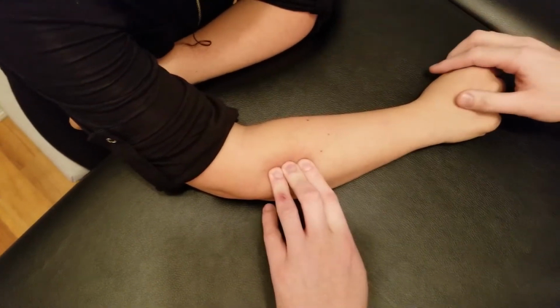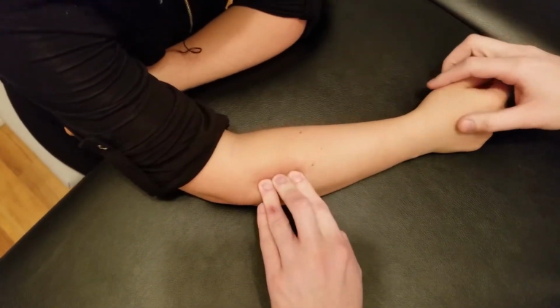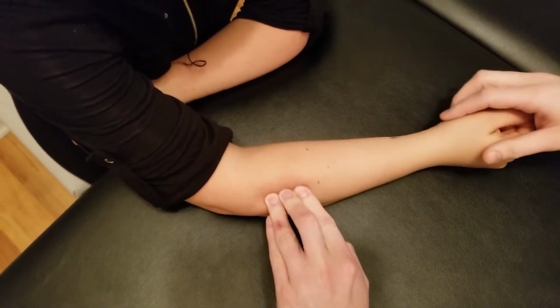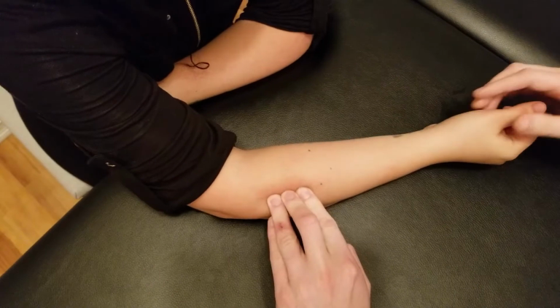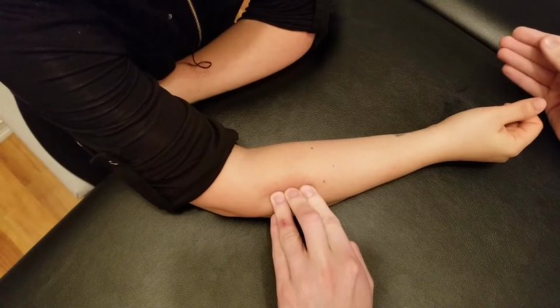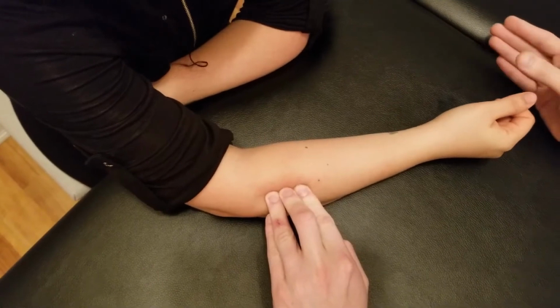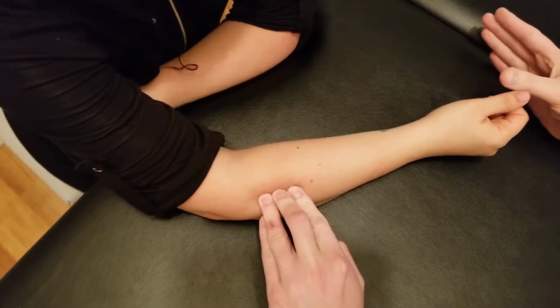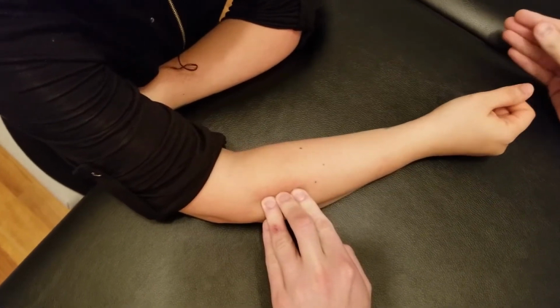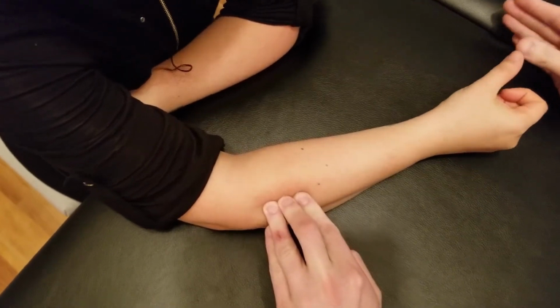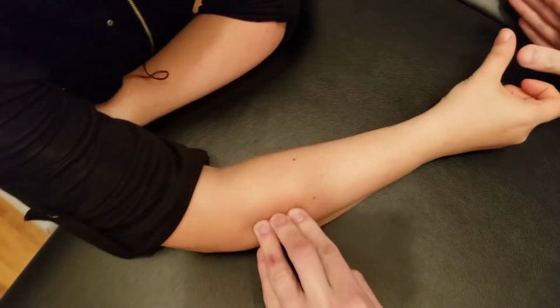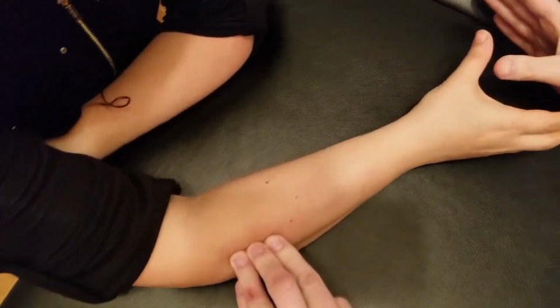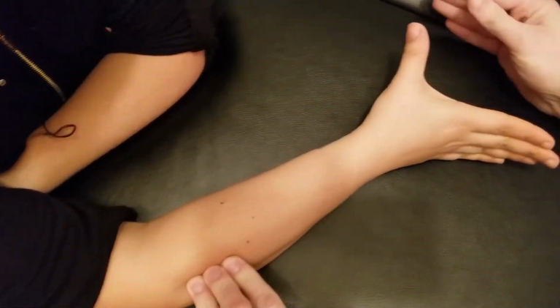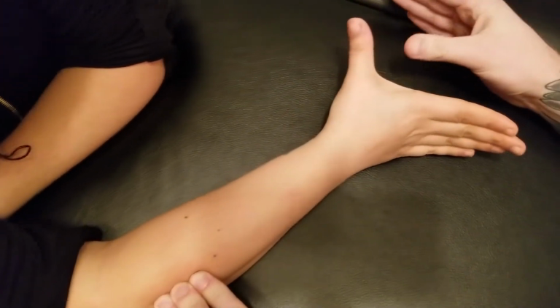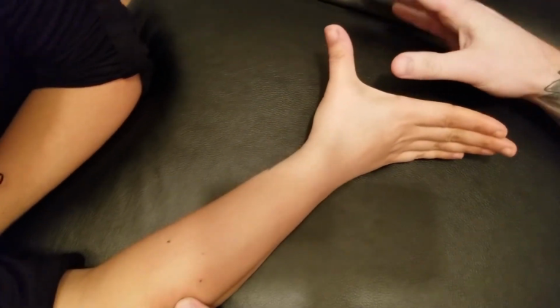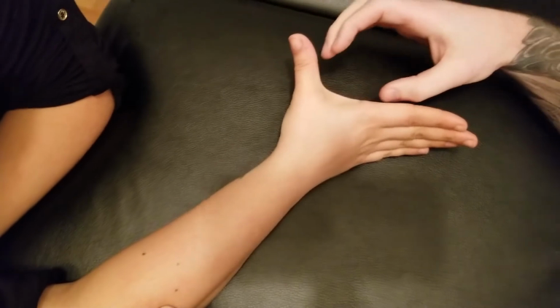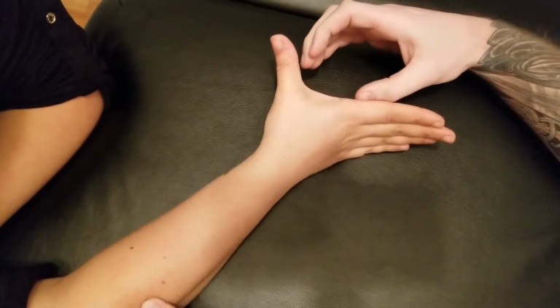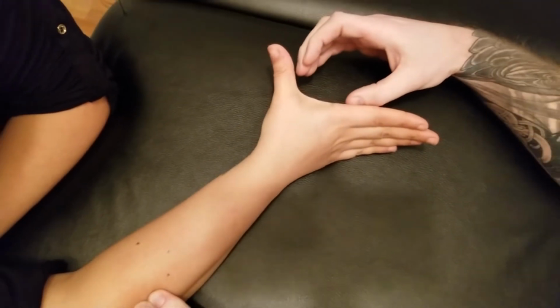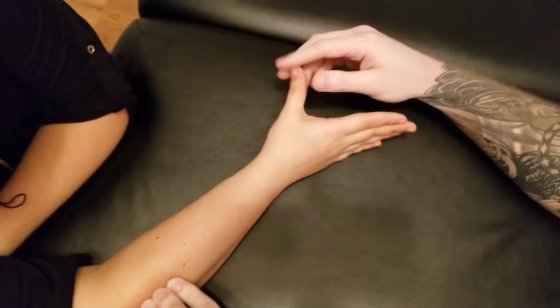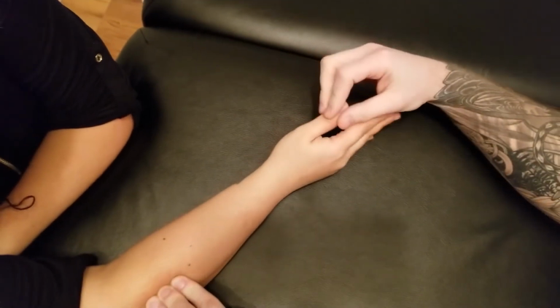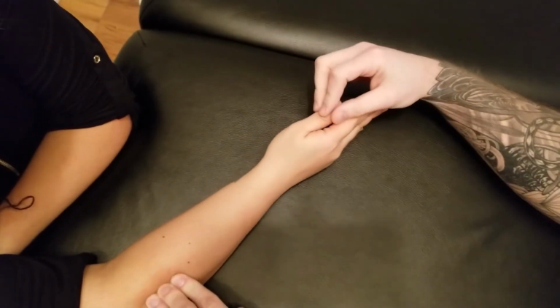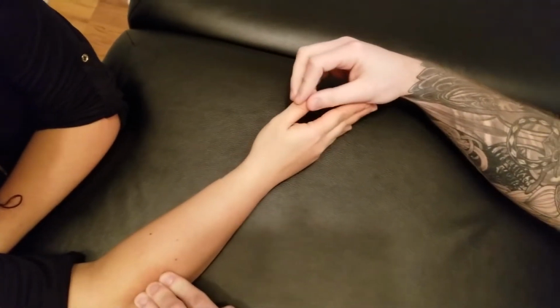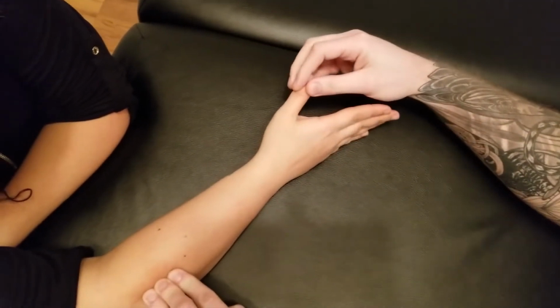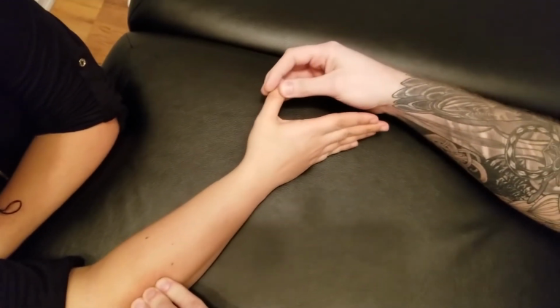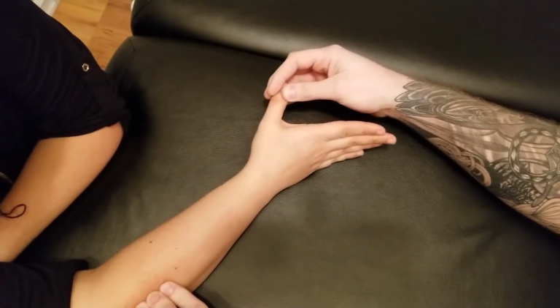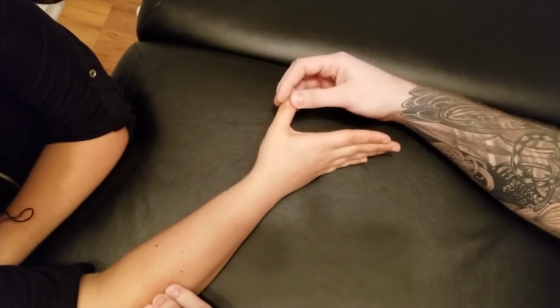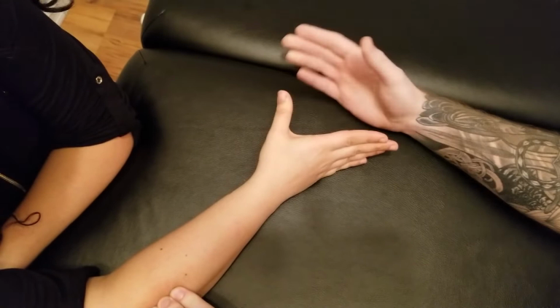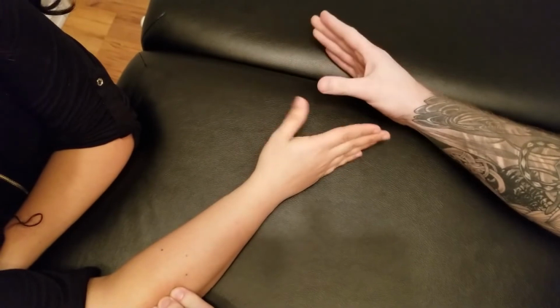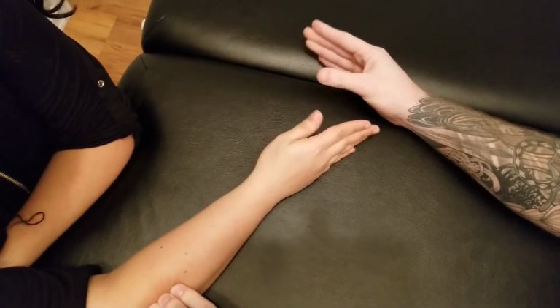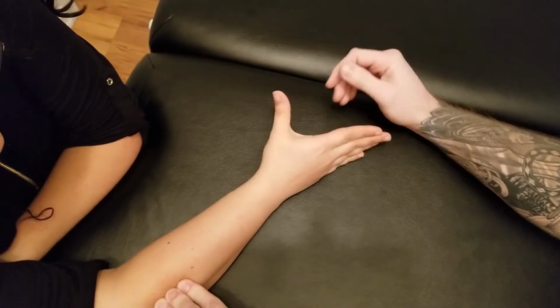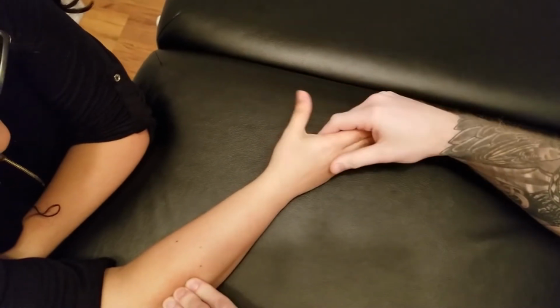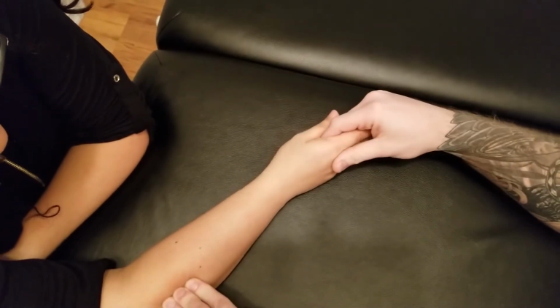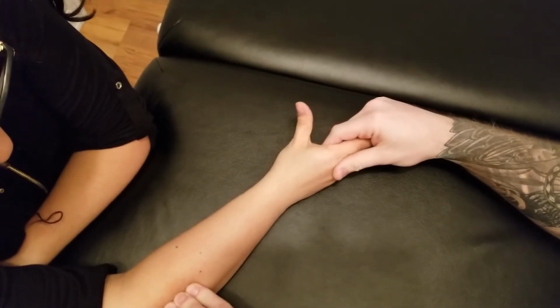Now I'm going to take her thumb. What I'm going to ask her to do is try to spread her hand and her thumb apart as if she was going to hold on to an object, so that thumb moves away from that index finger, and I'm going to need you to just repeat that several times.